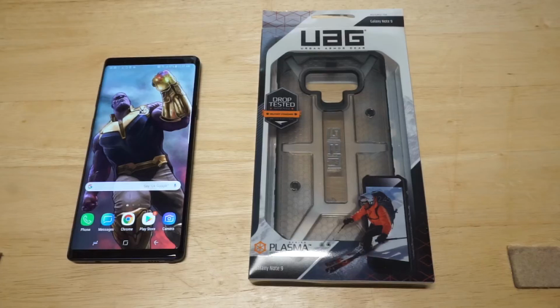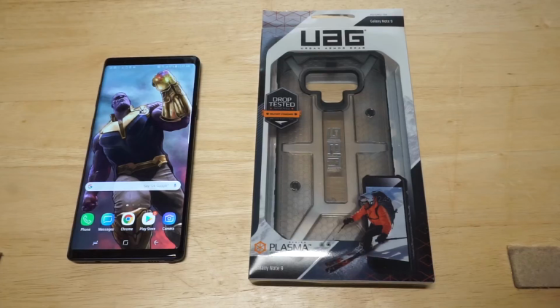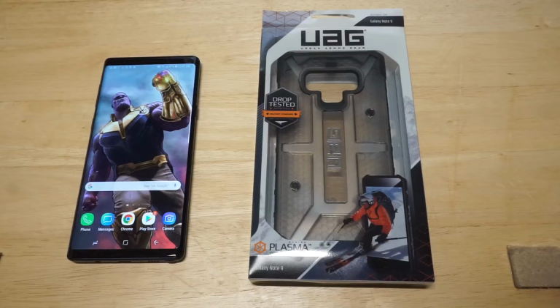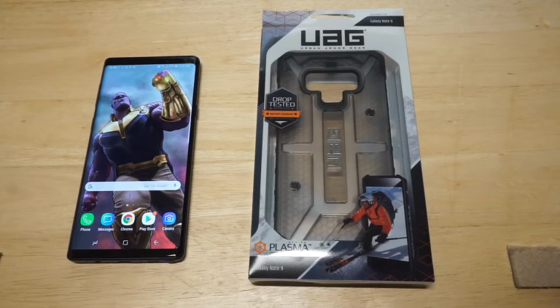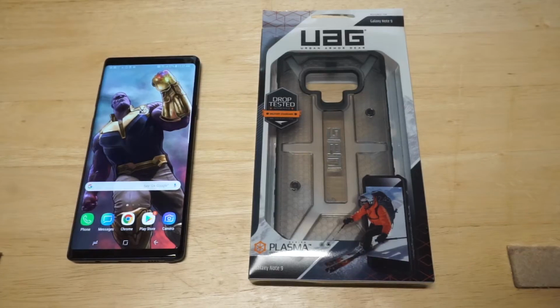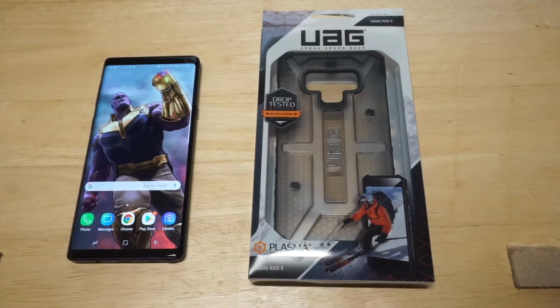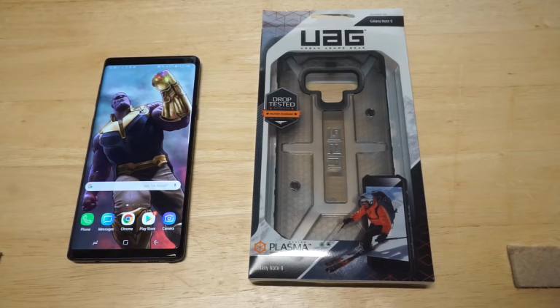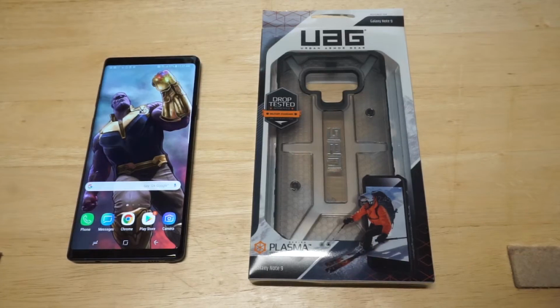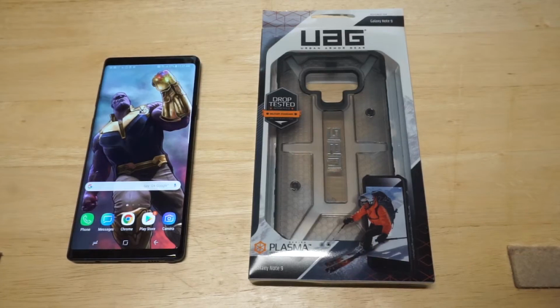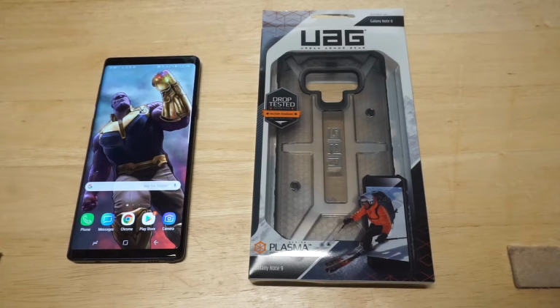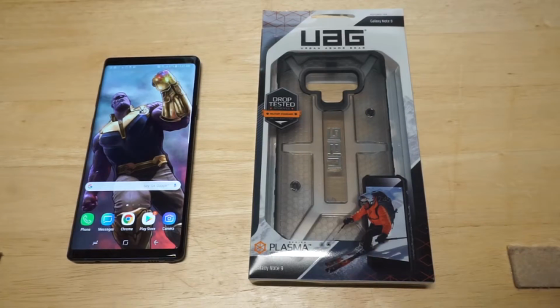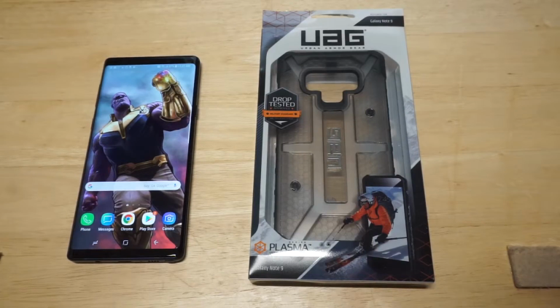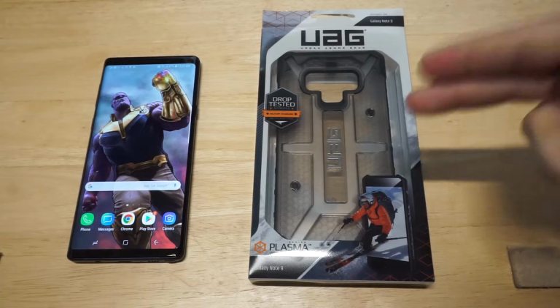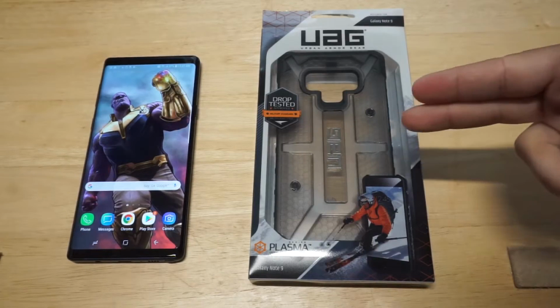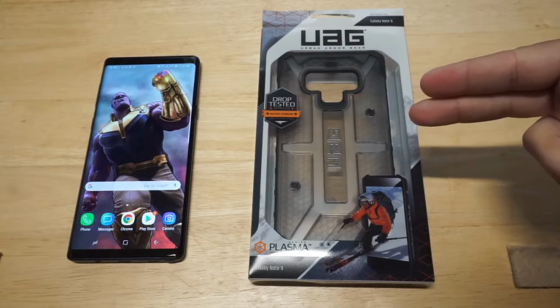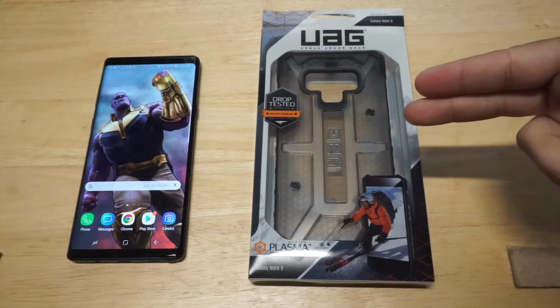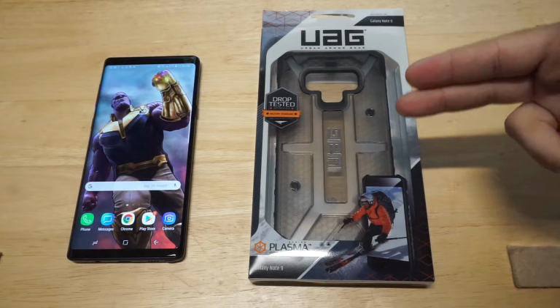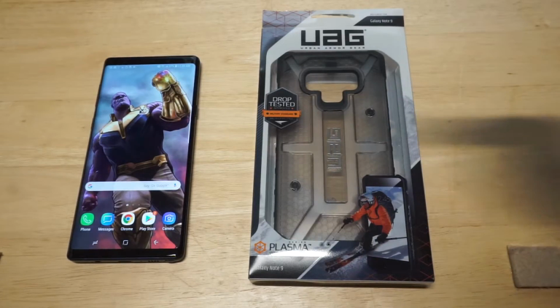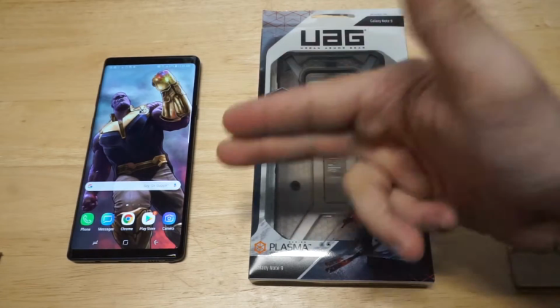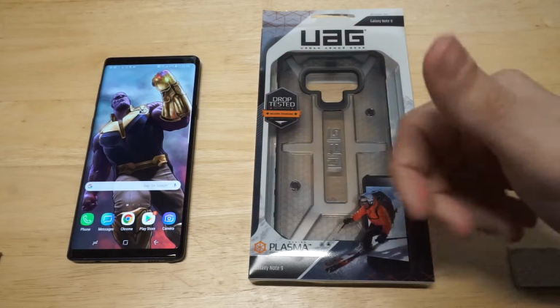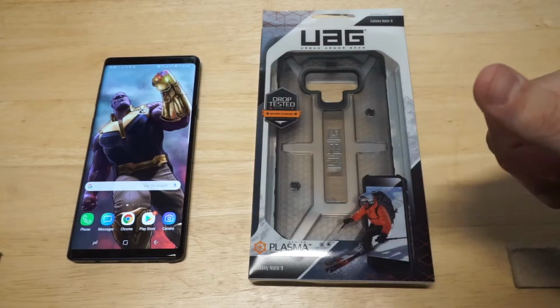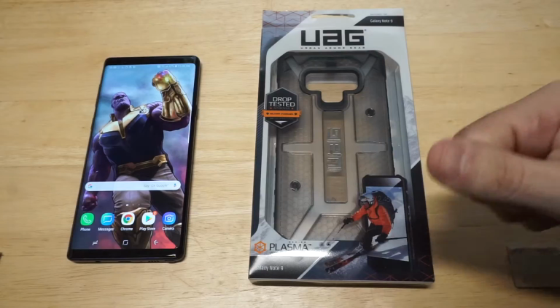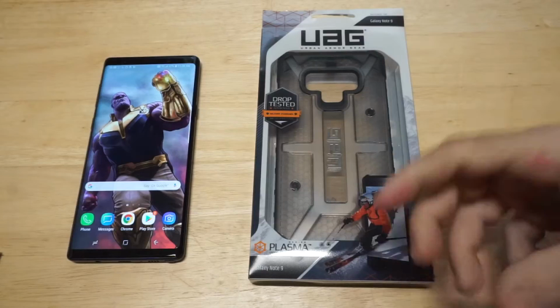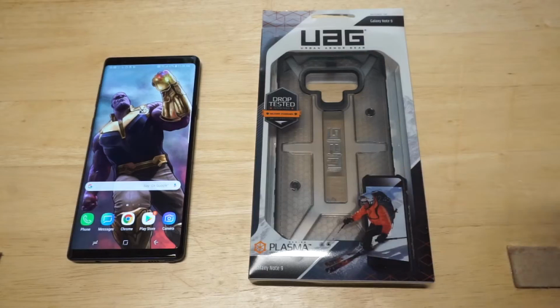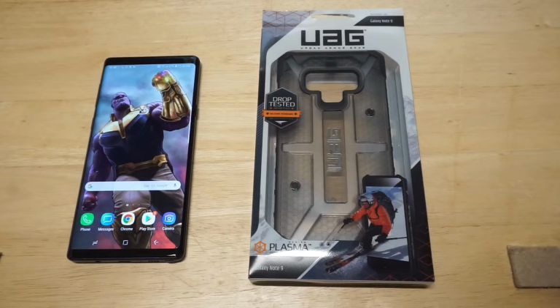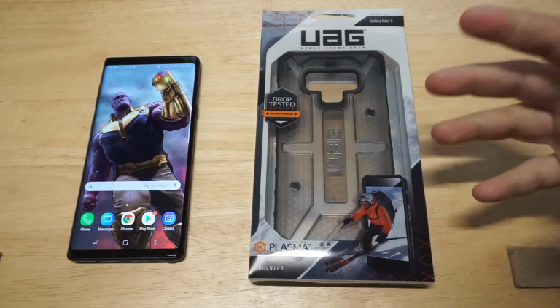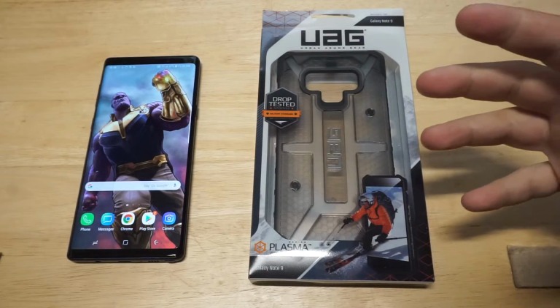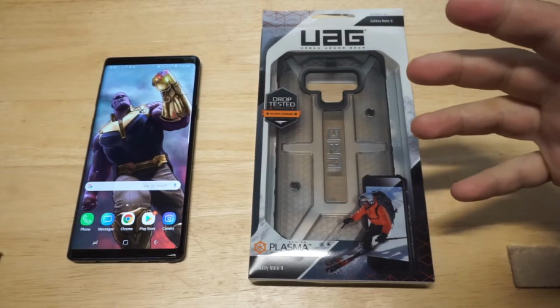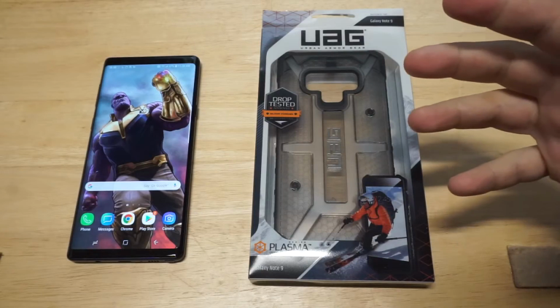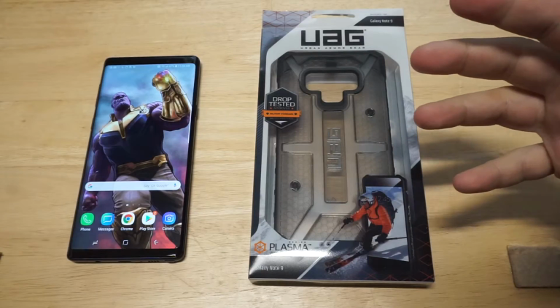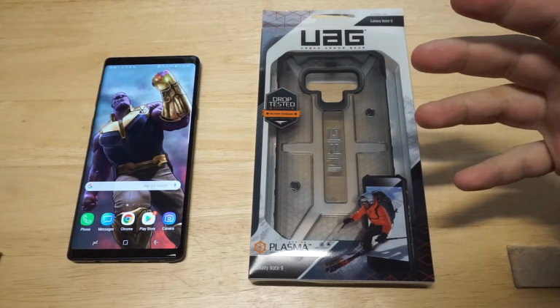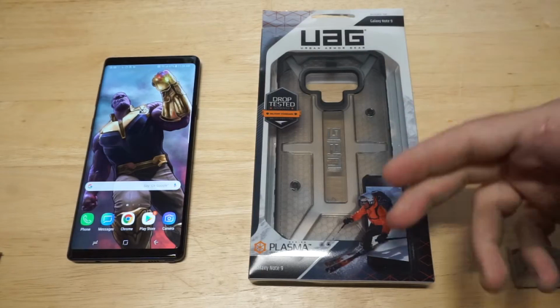What's up, you guys? Zeddy at FlipTronics. We're going to be checking out the UAG Plasma case for the Galaxy Note 9. All right, so I'm super excited to check this case out.